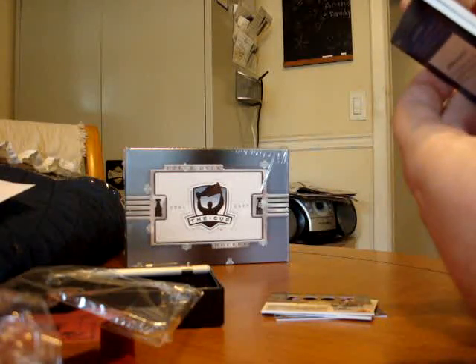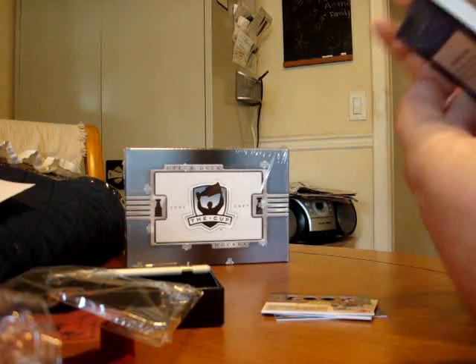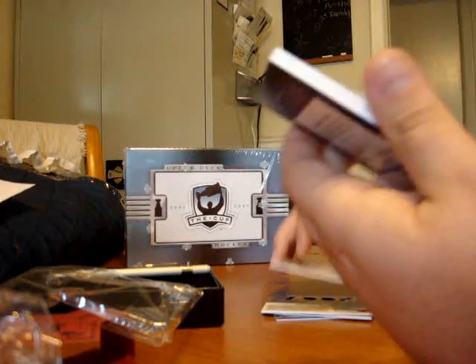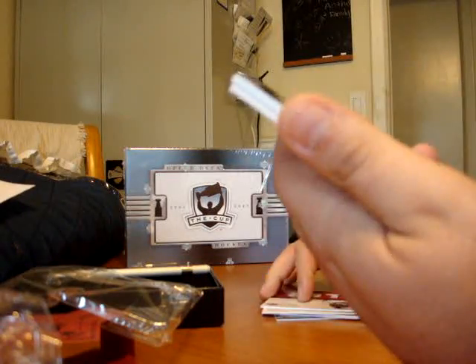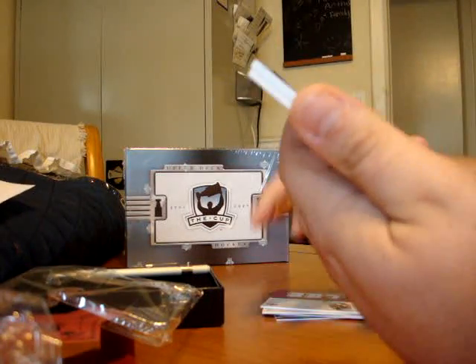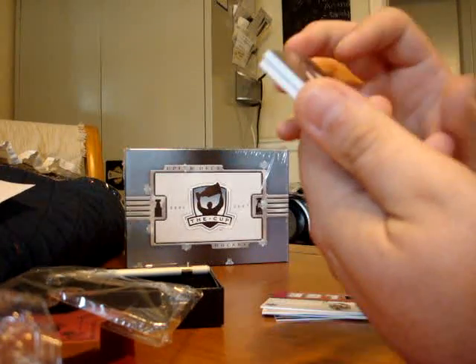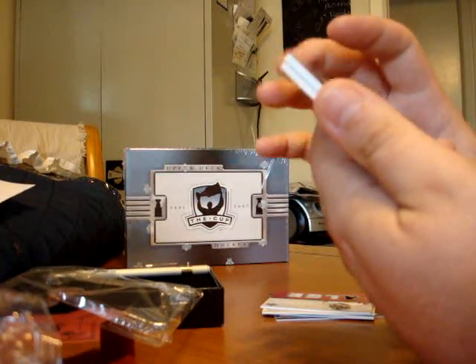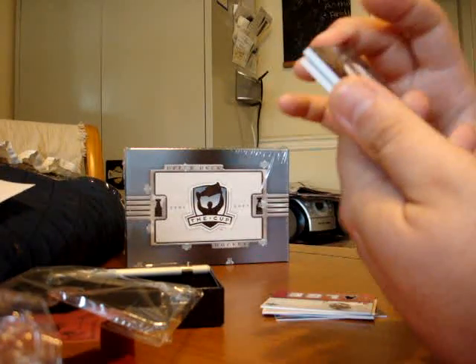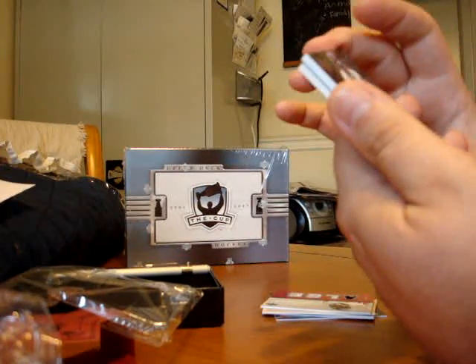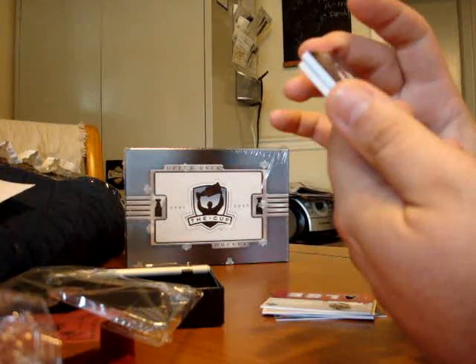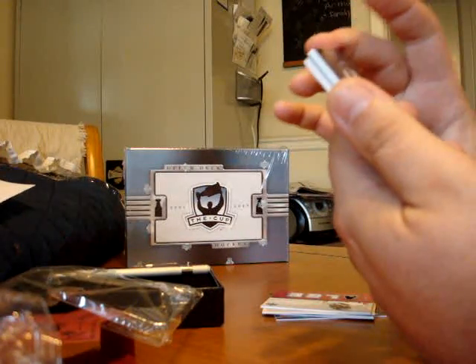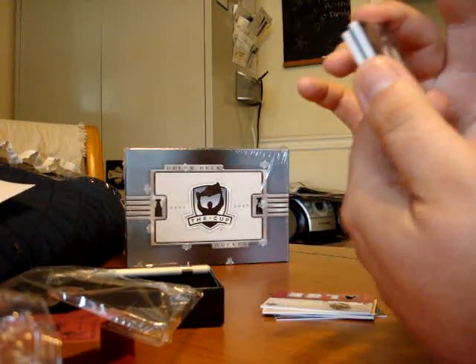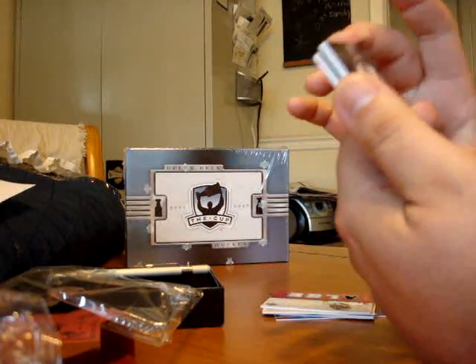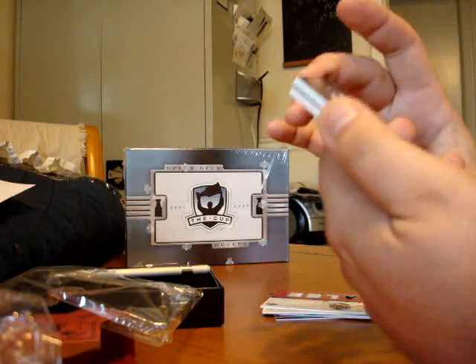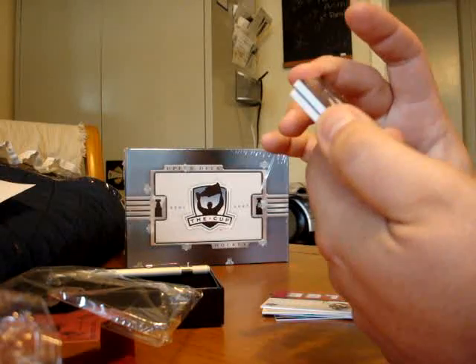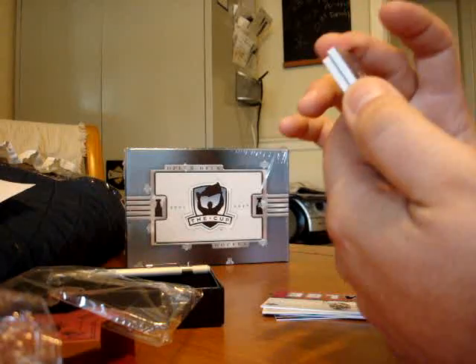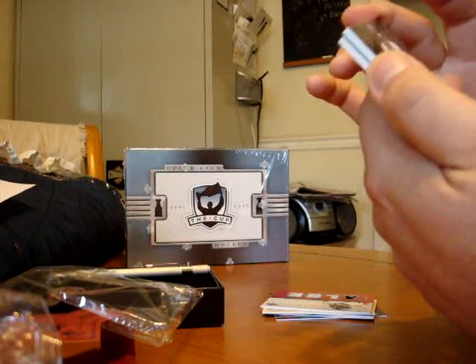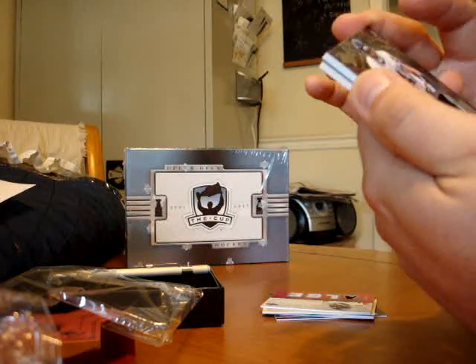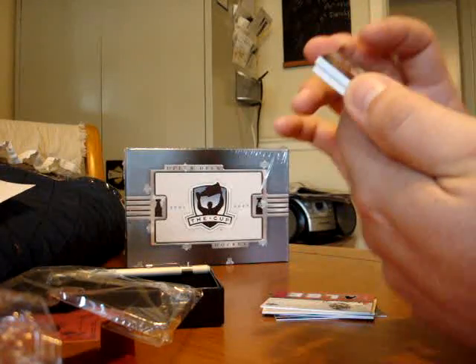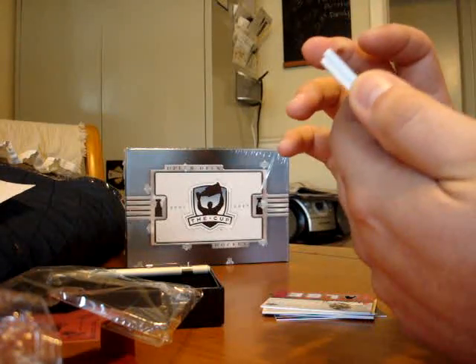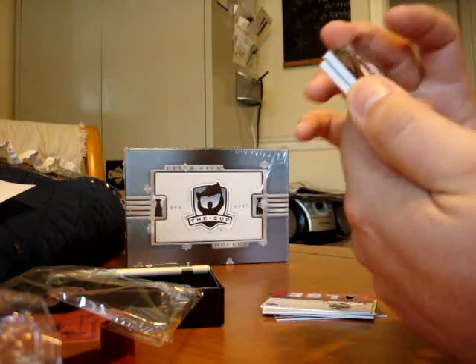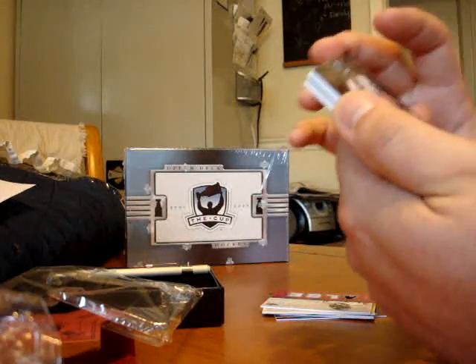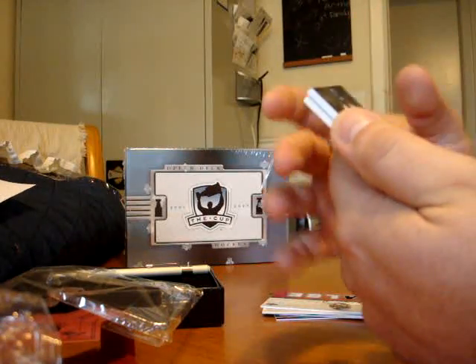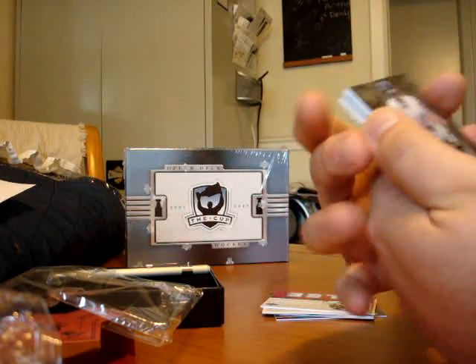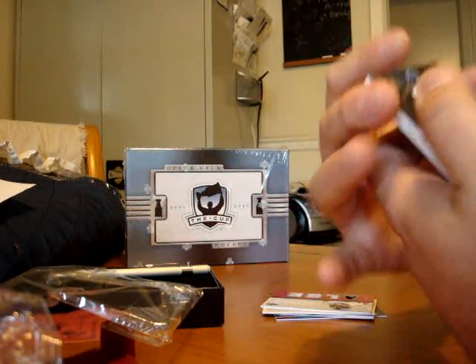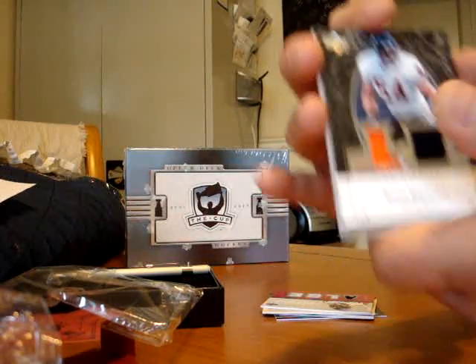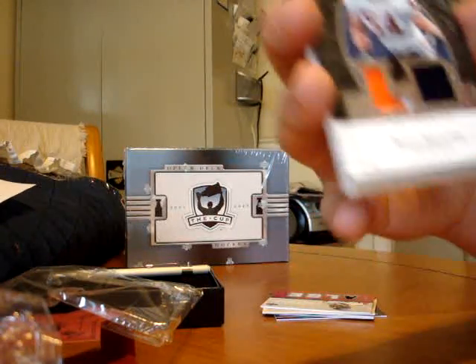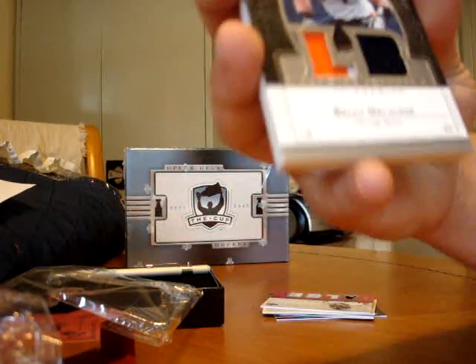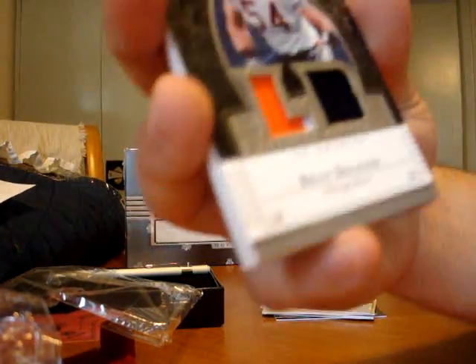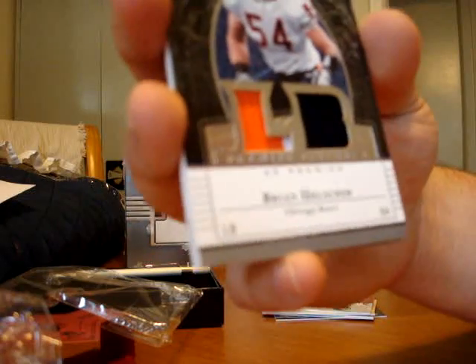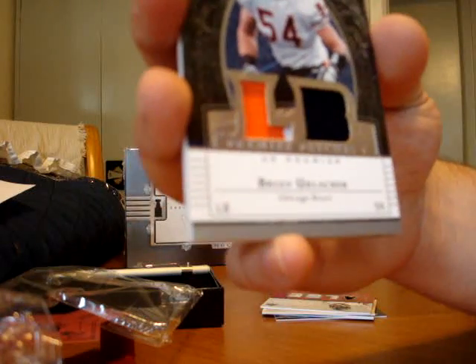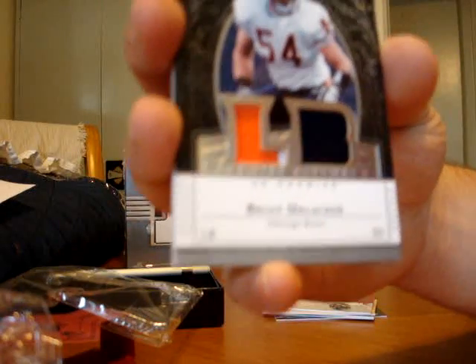Brian Urlacher patch, number 10 of 99. Two colors on each — you can barely see the second colors.